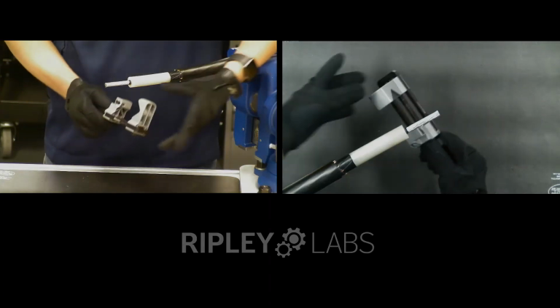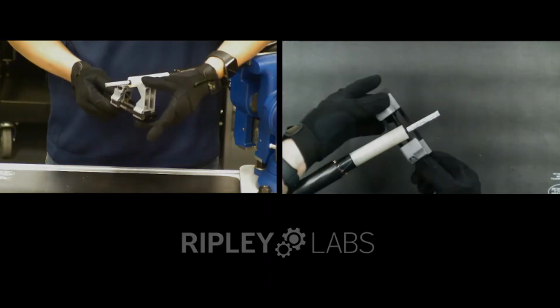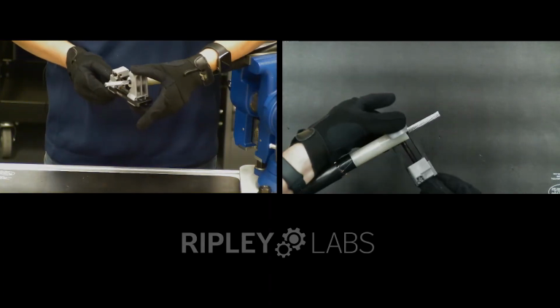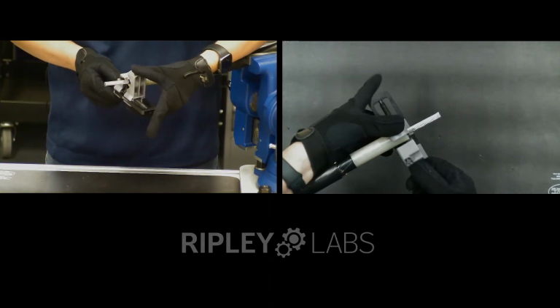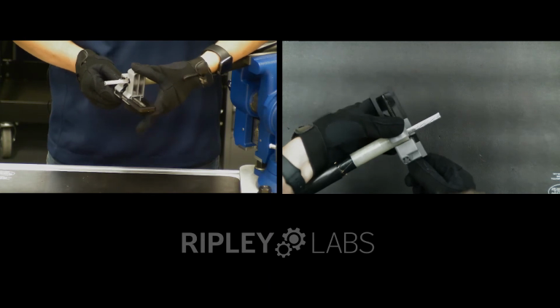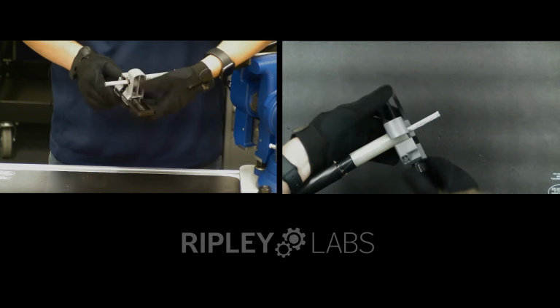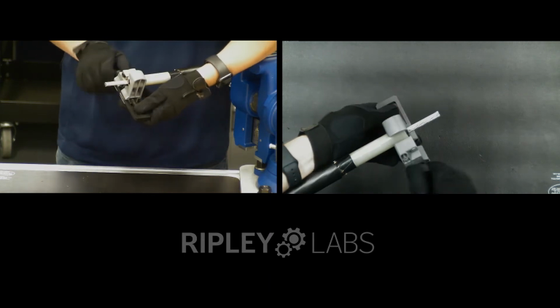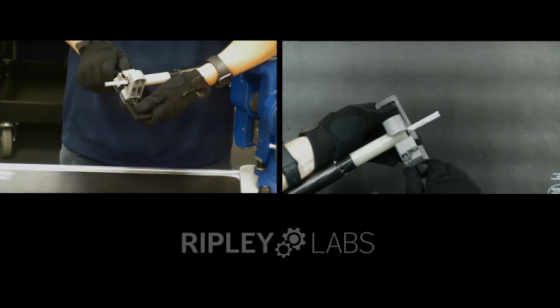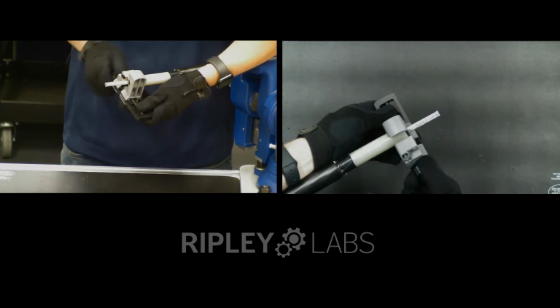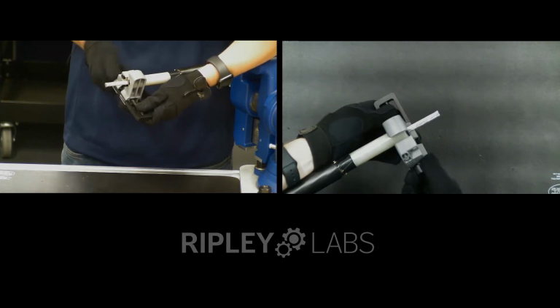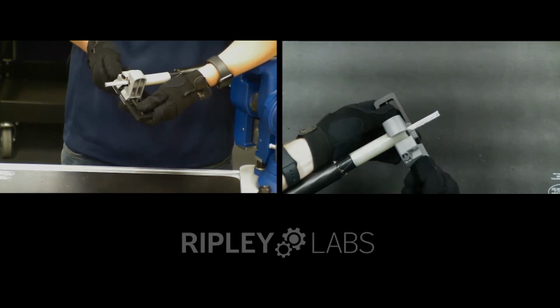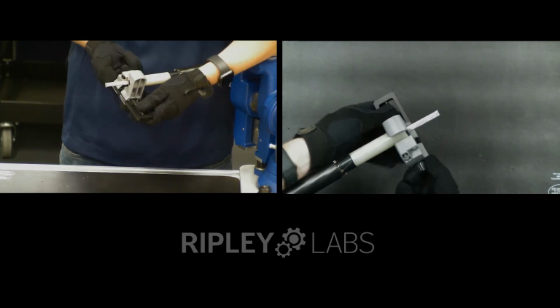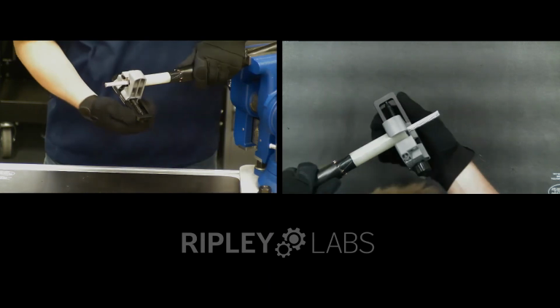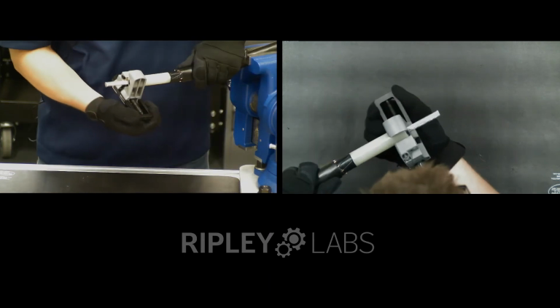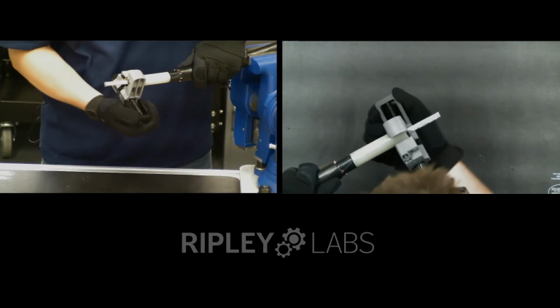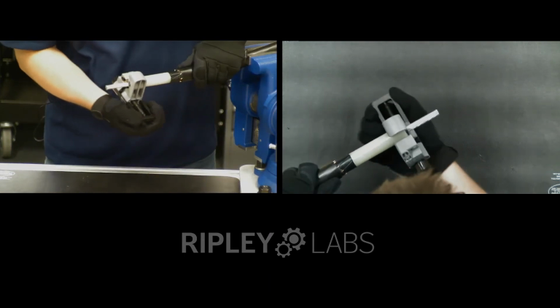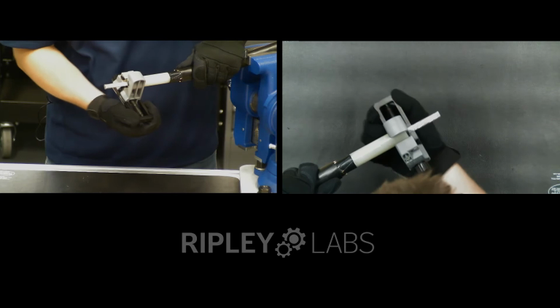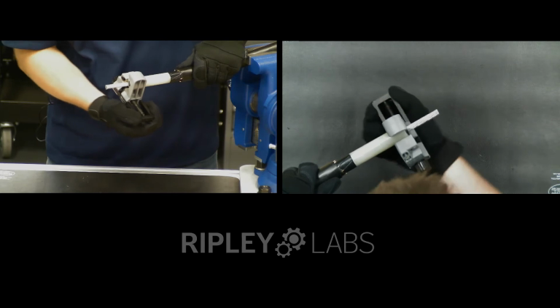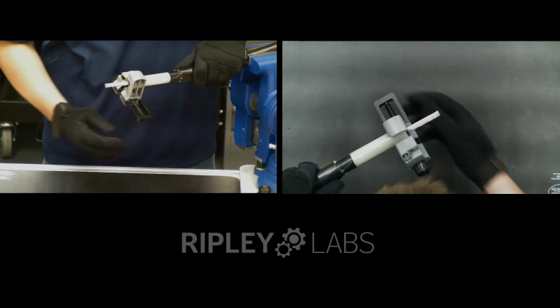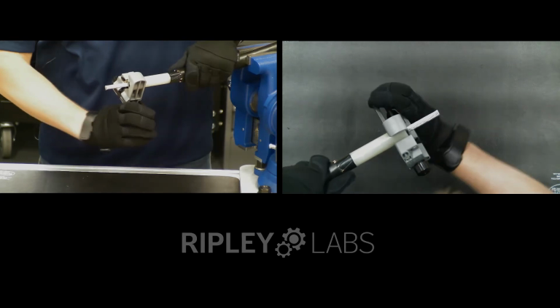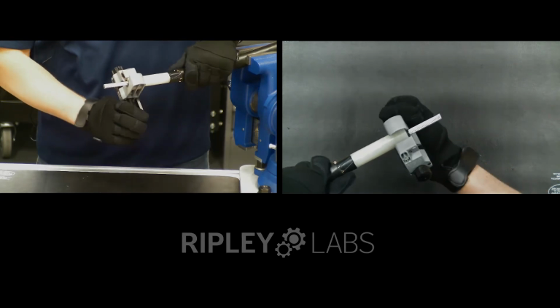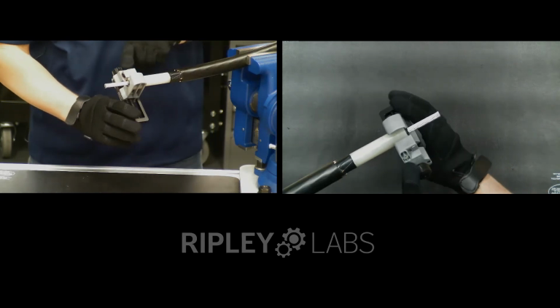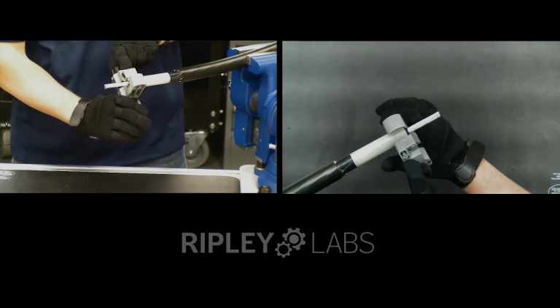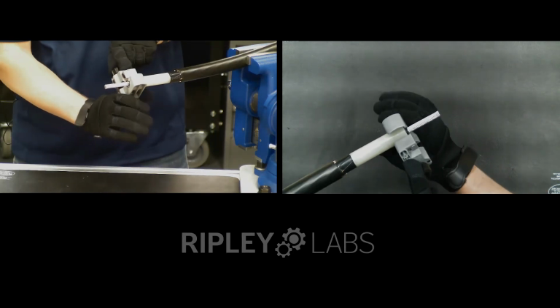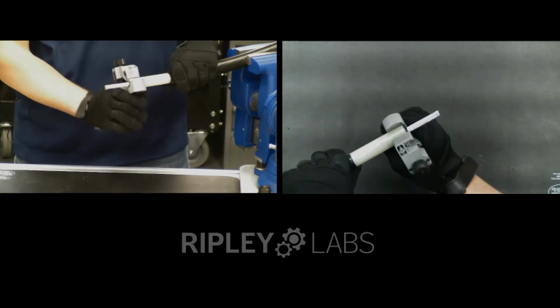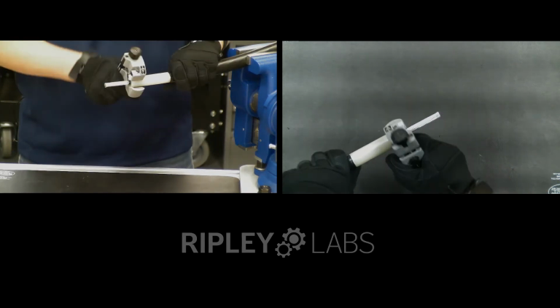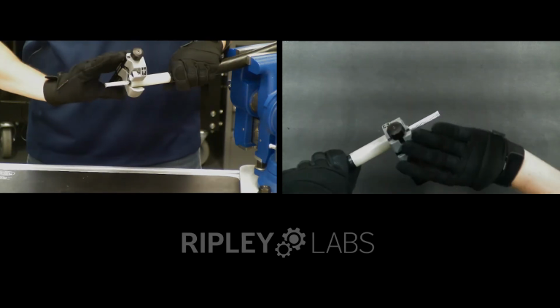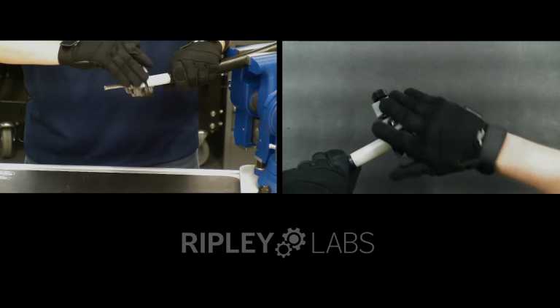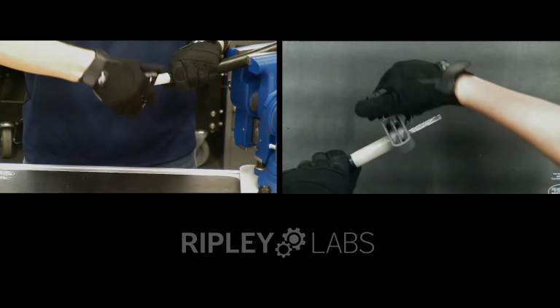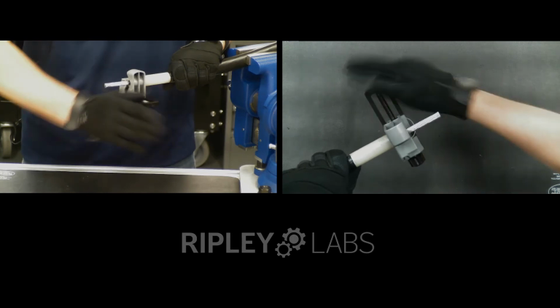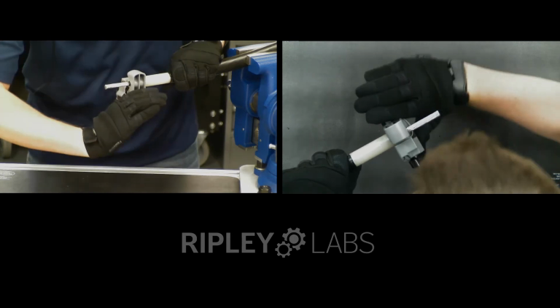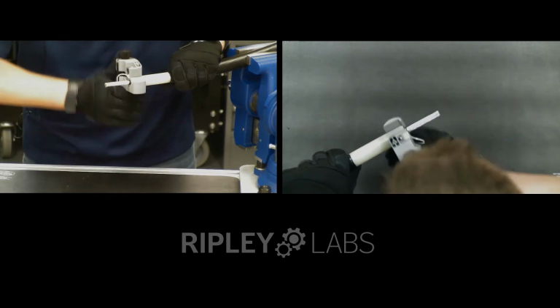To use this tool, drop it on the cable and tighten the knob until the tool is snug. It should be very stable on the cable. Following the arrow on the tool, rotate around the cable with forward pressure until the cut terminates.